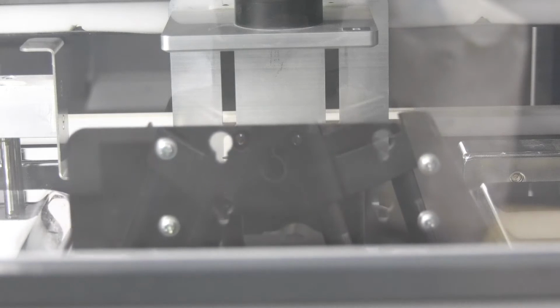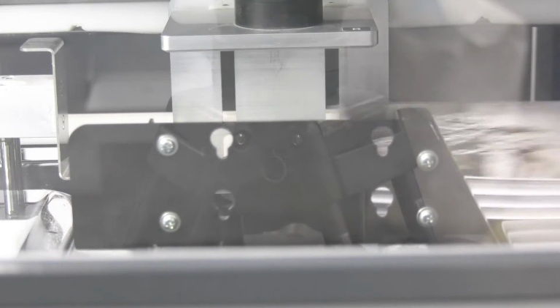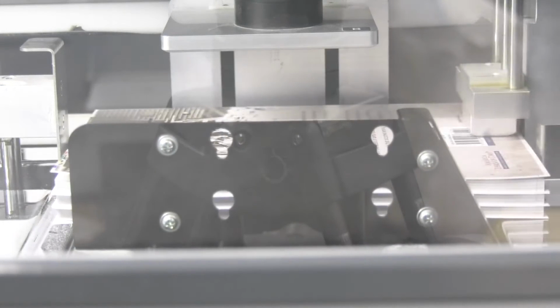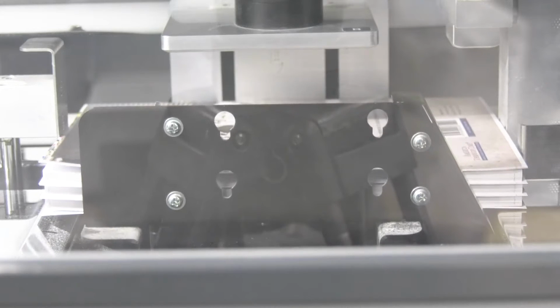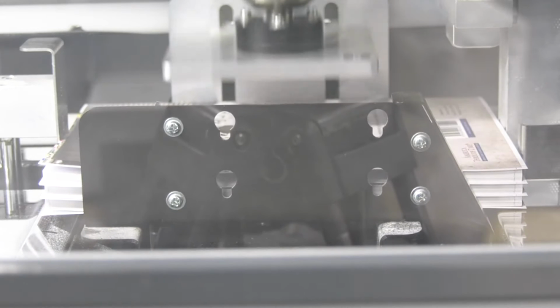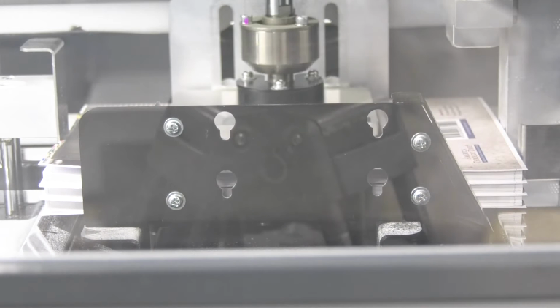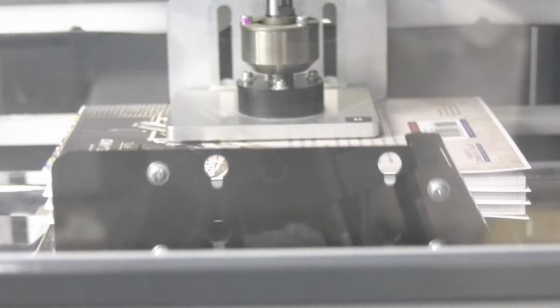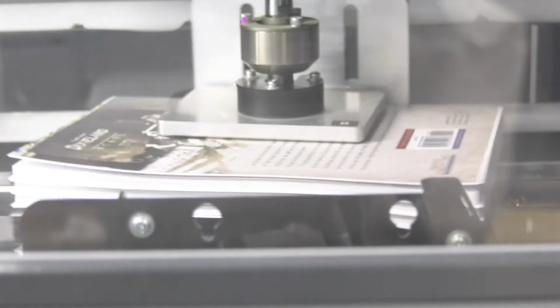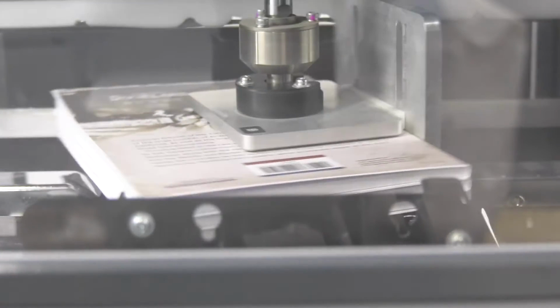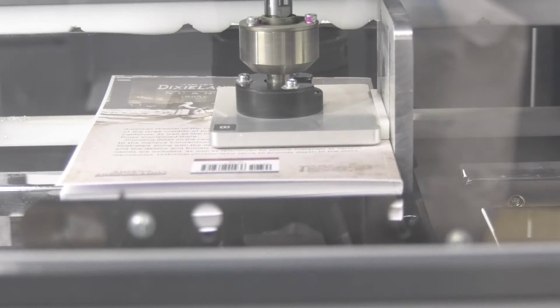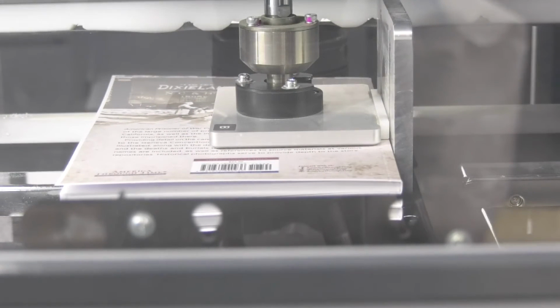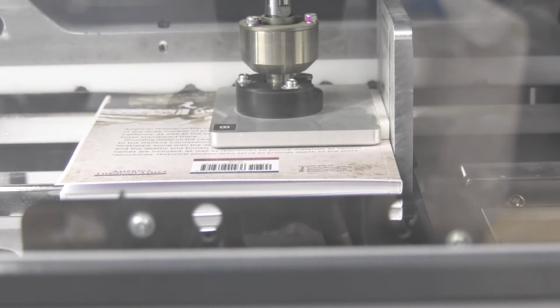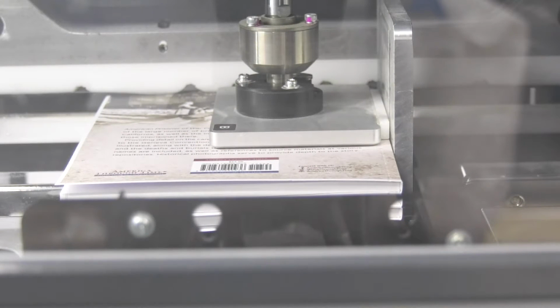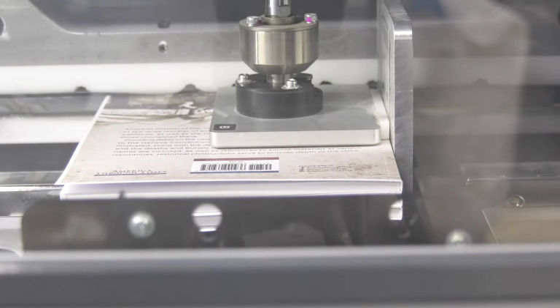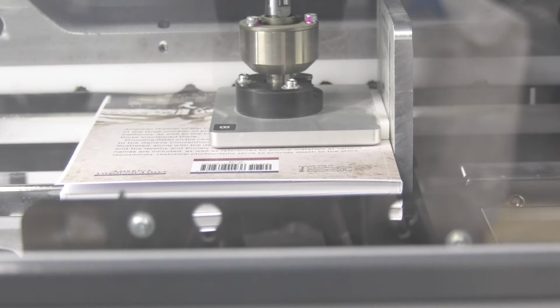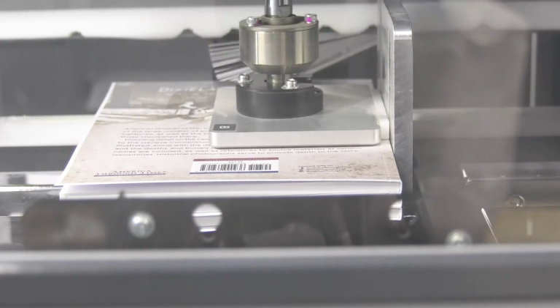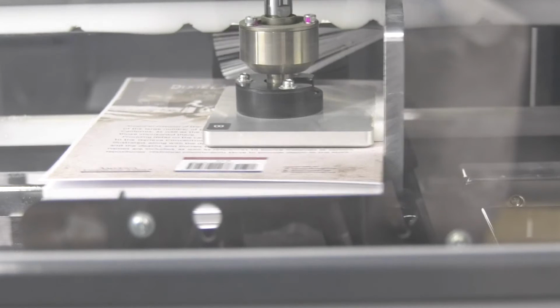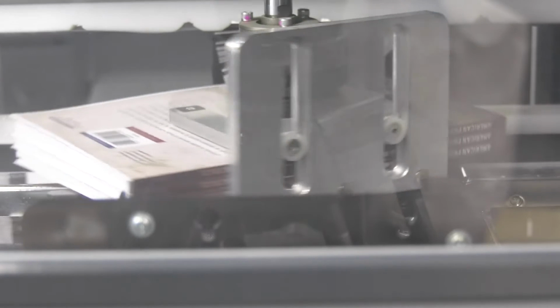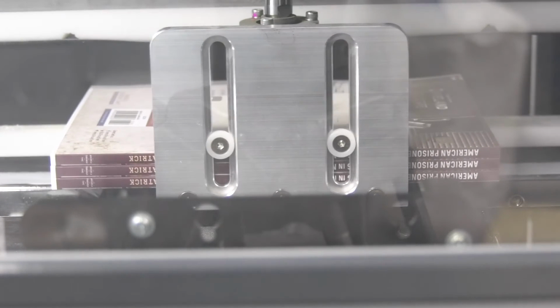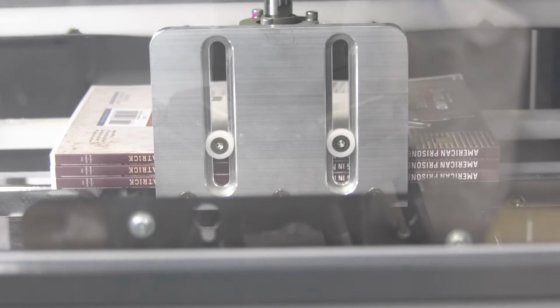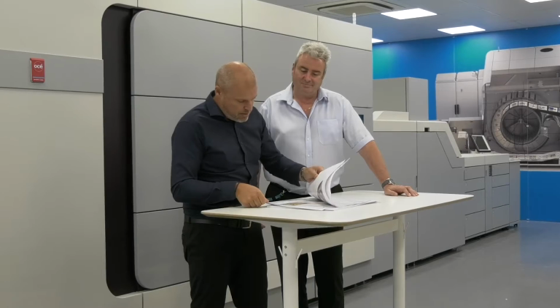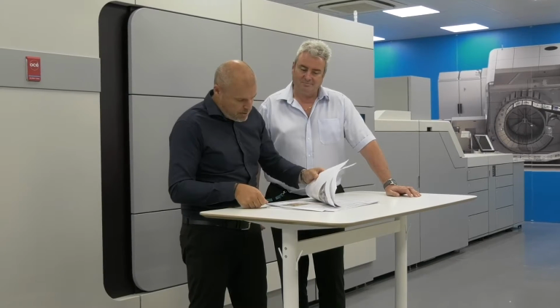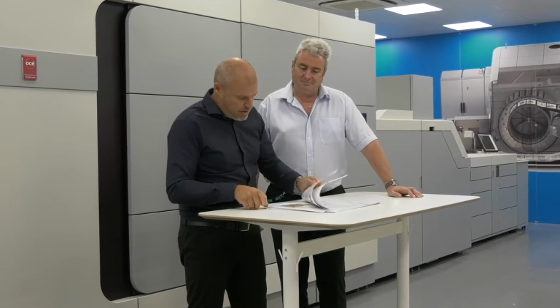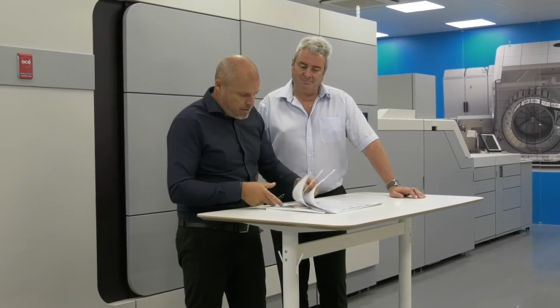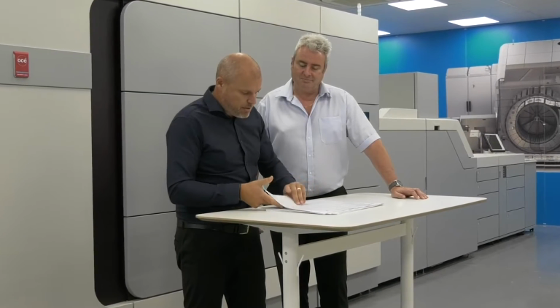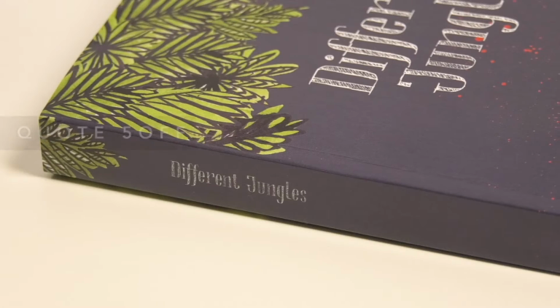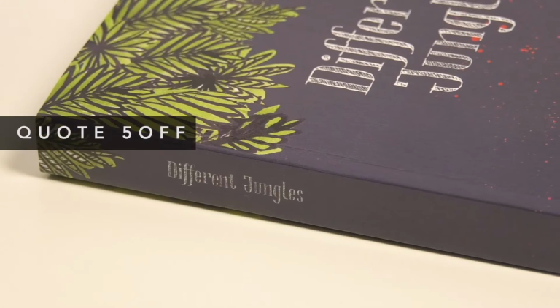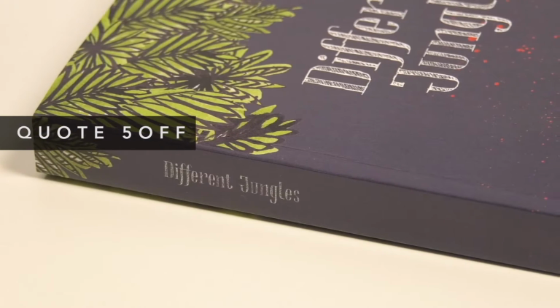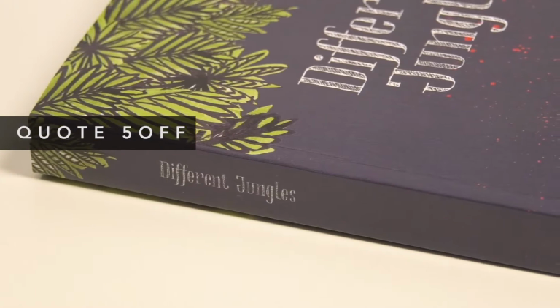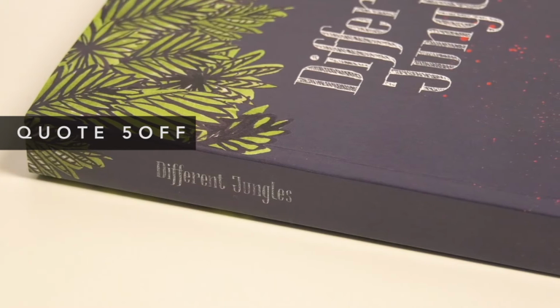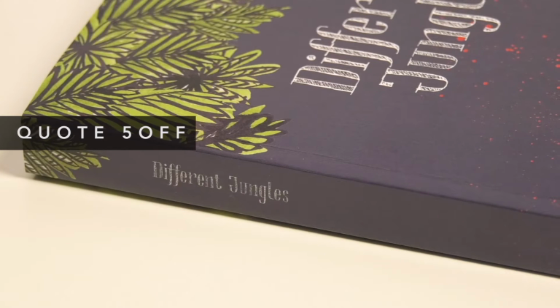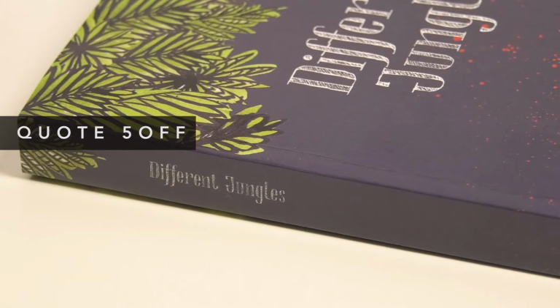We're a professional printer producing 18,000 pages an hour, so you can be sure that your book is in safe hands. We even offer free UK mainland delivery and instant online quotes to make it as easy as possible.